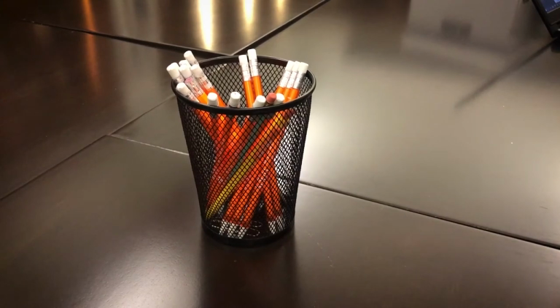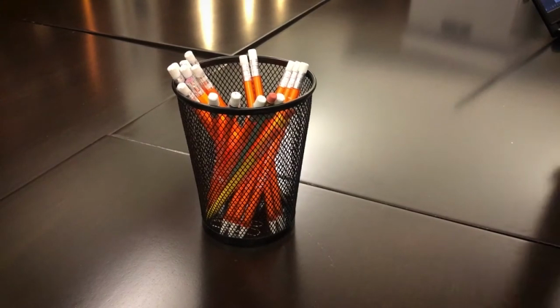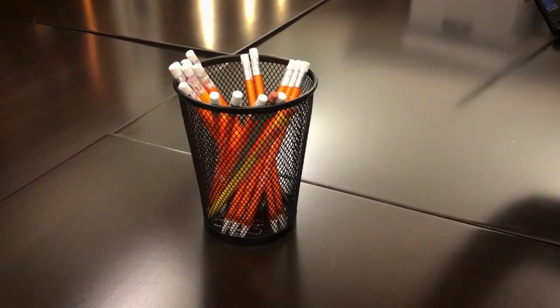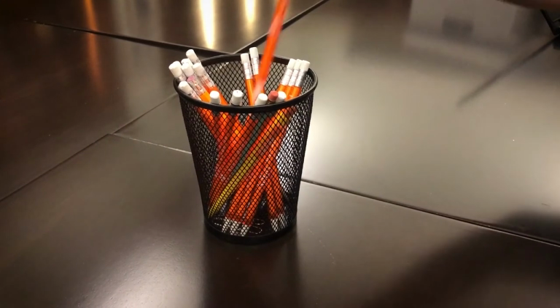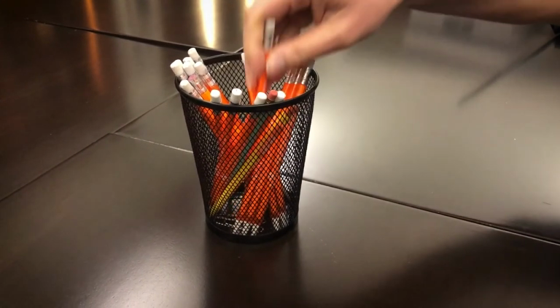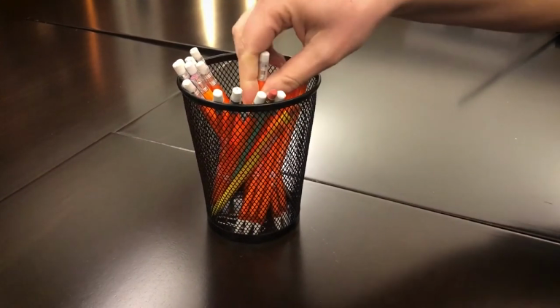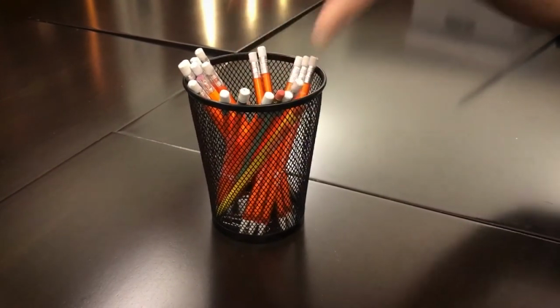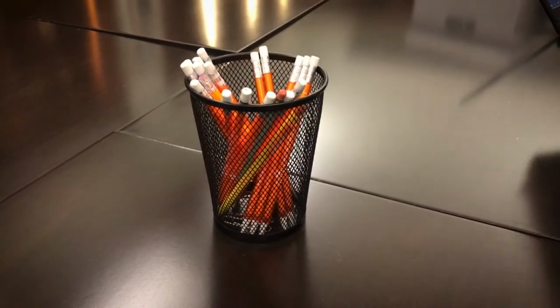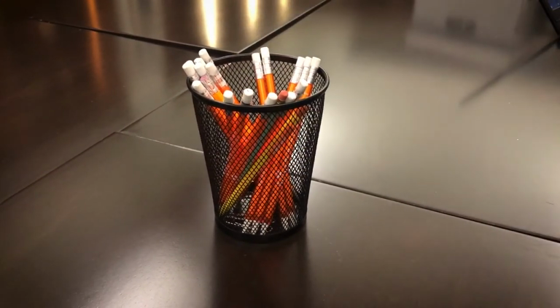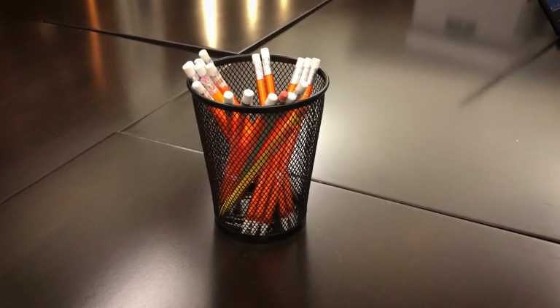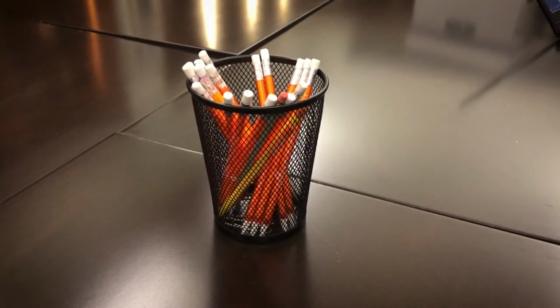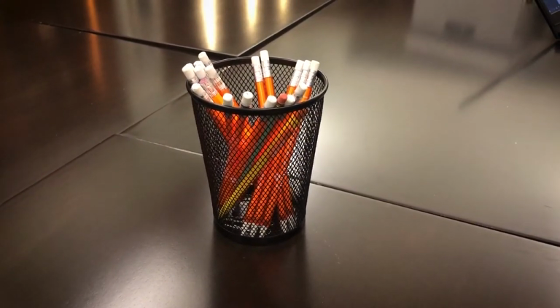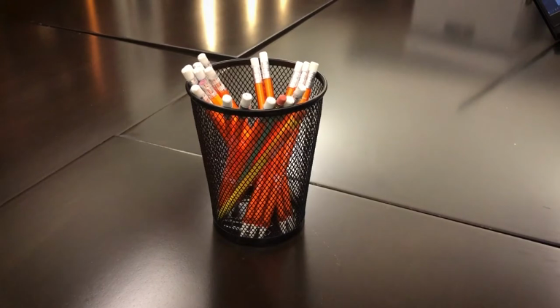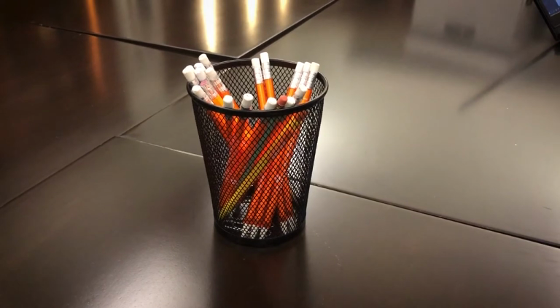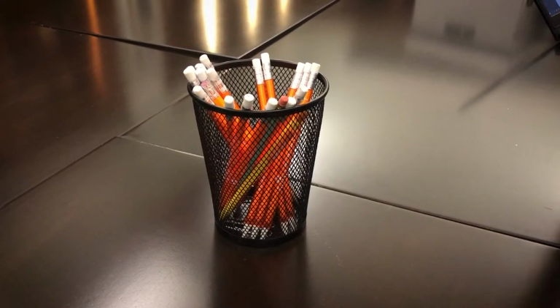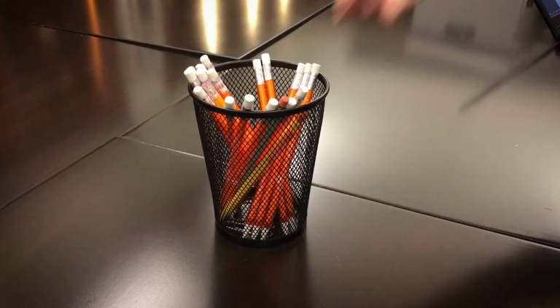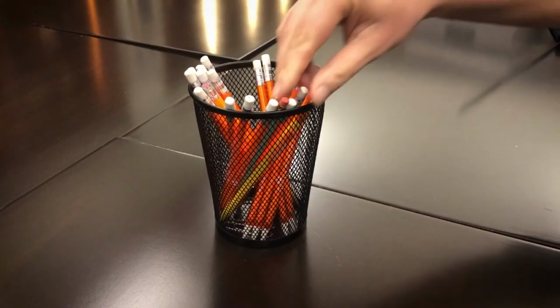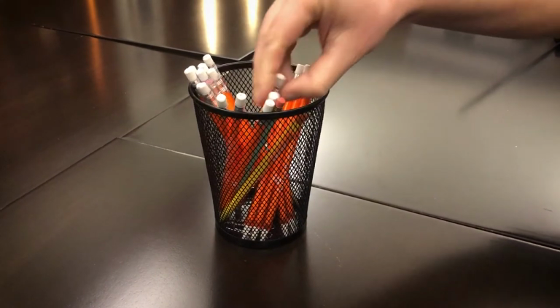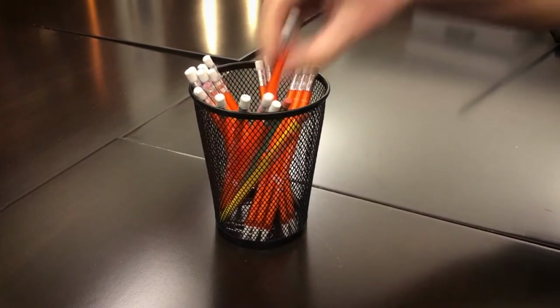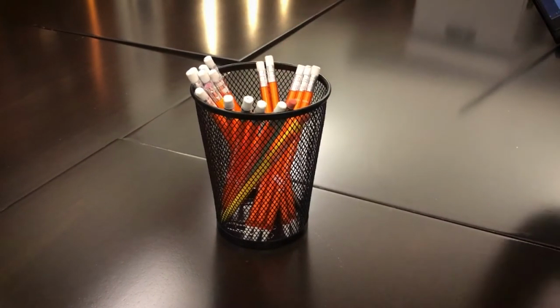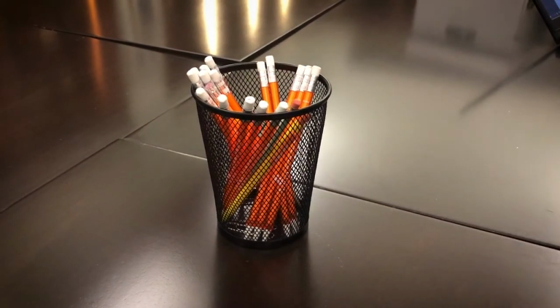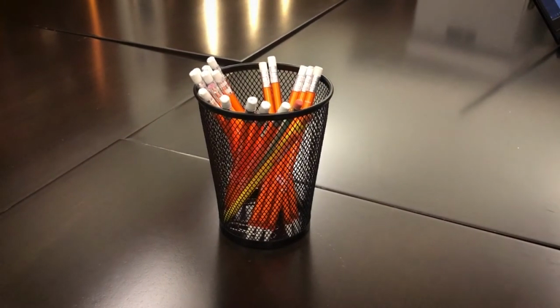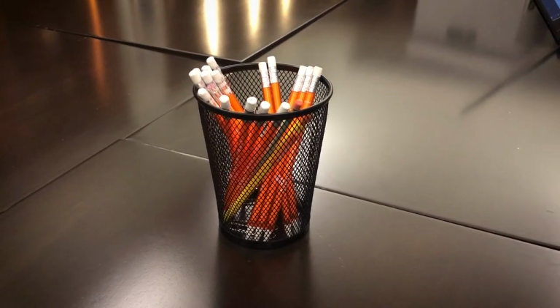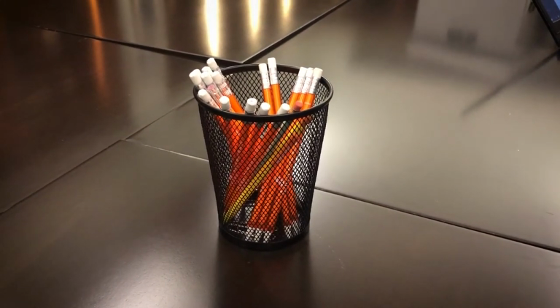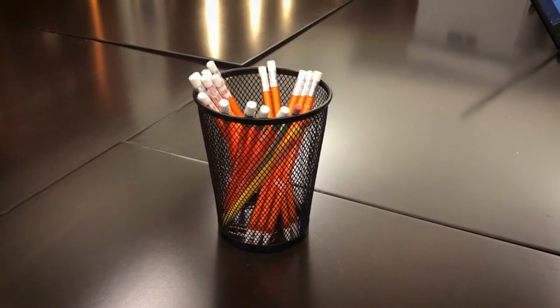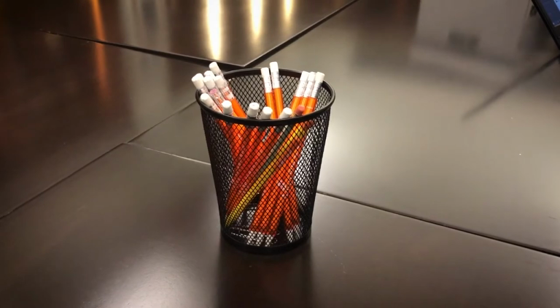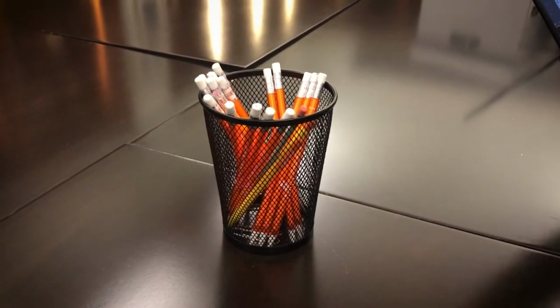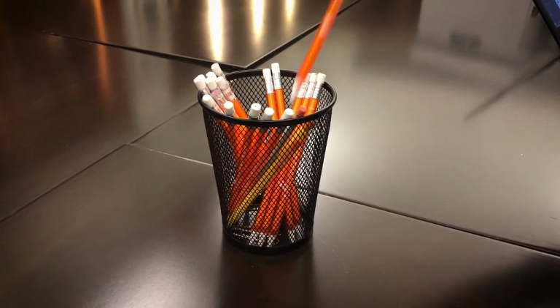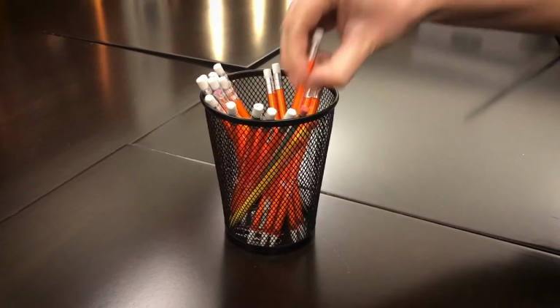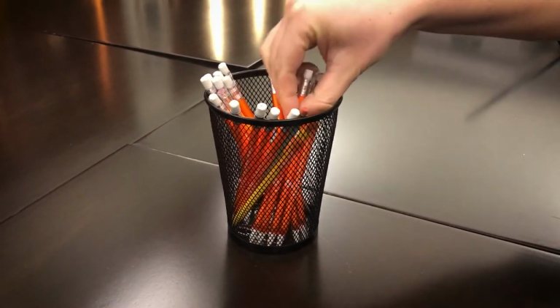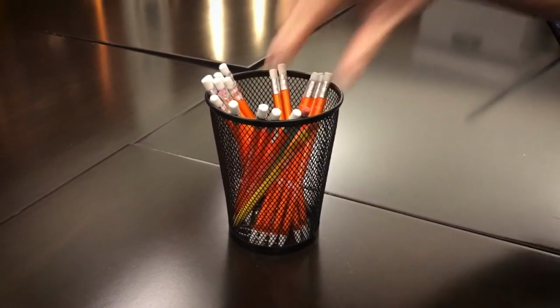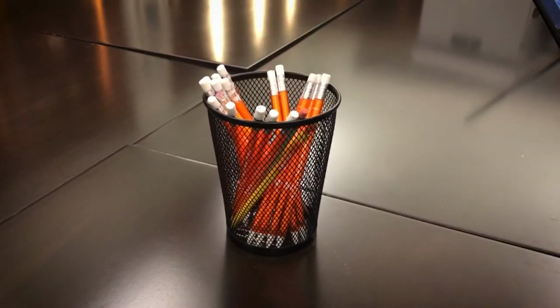Special Collections is a pencil-only writing zone. If your hand slips, it's easier to erase accidental pencil markings. Please don't use pens or markers in the library. If you need a pencil, just ask for one.